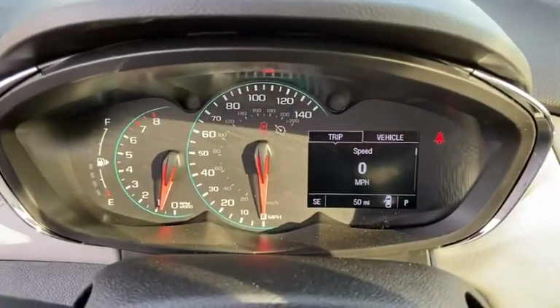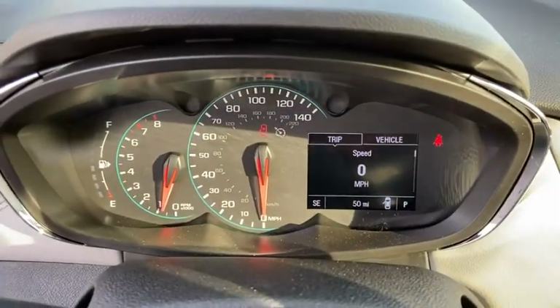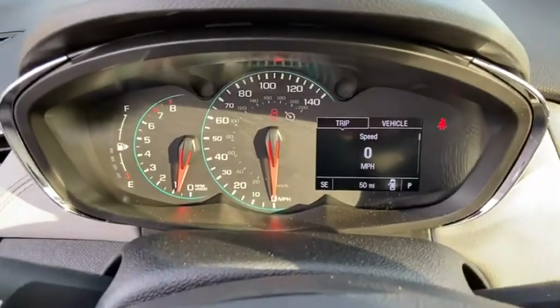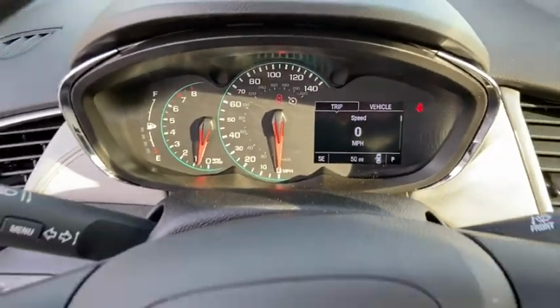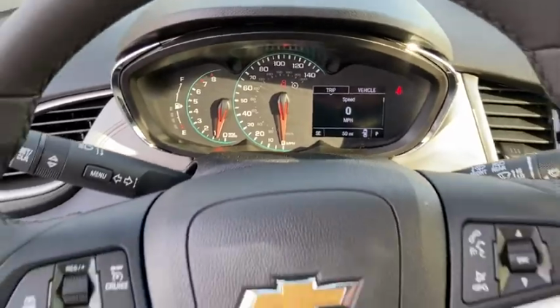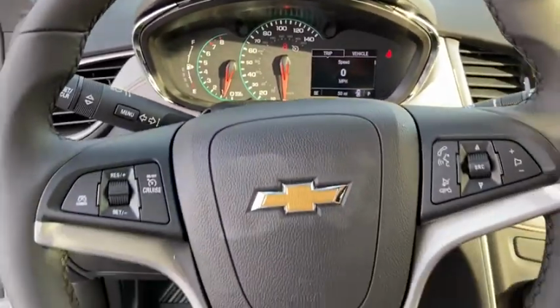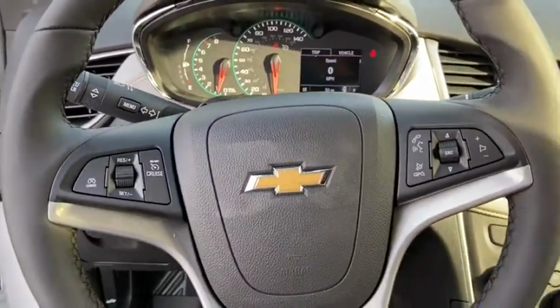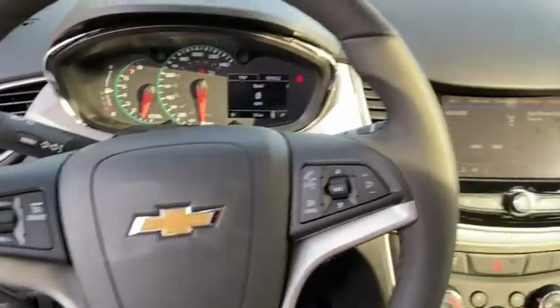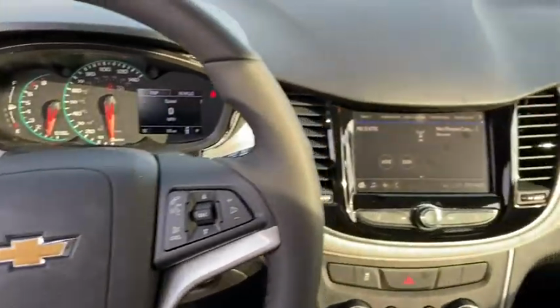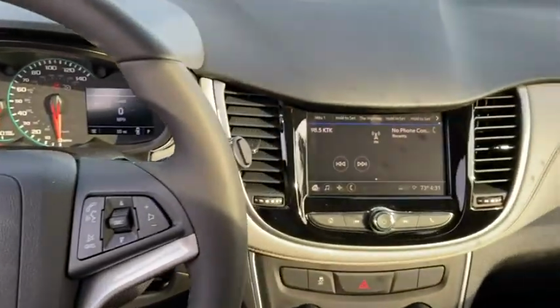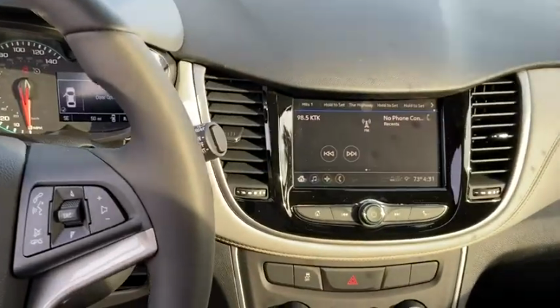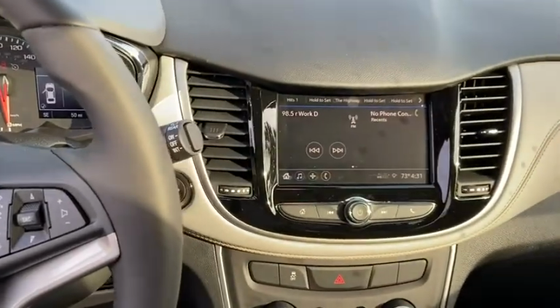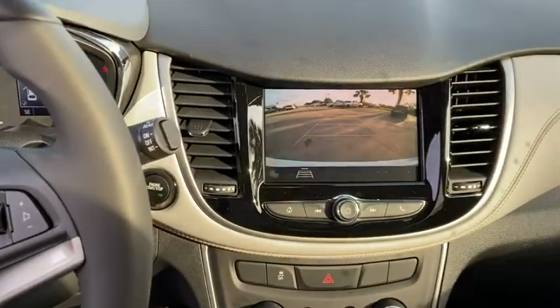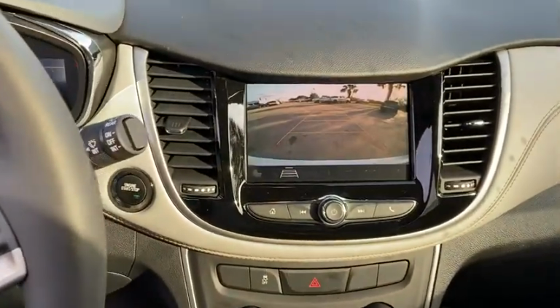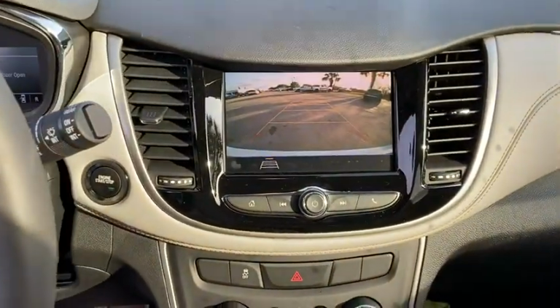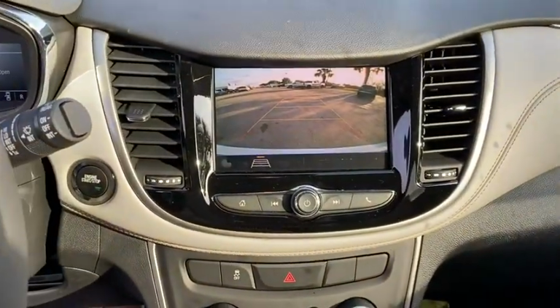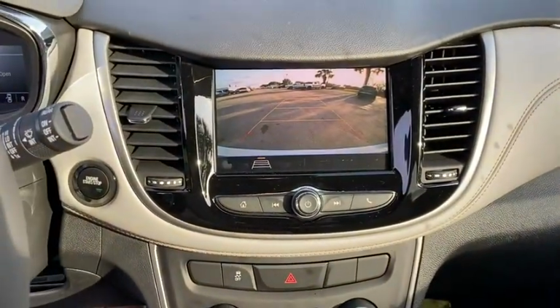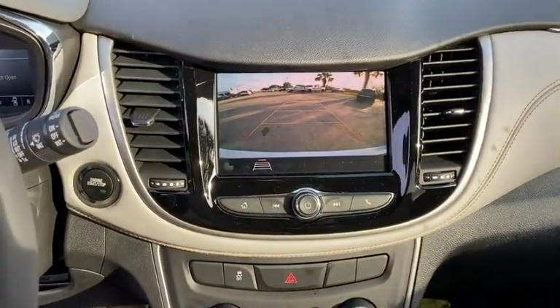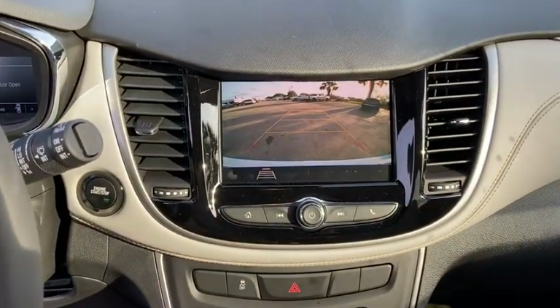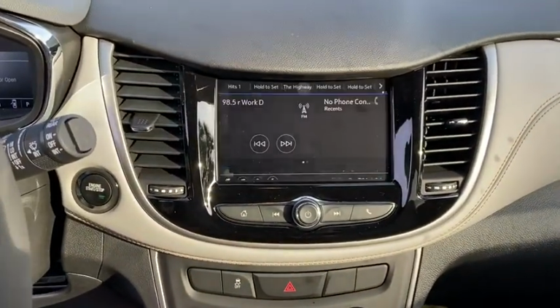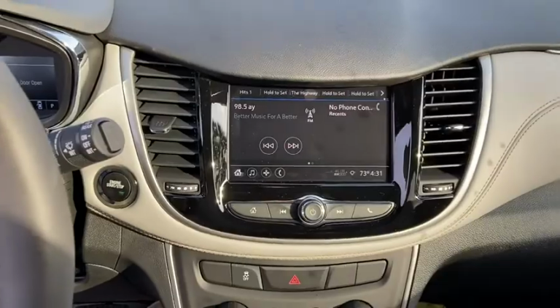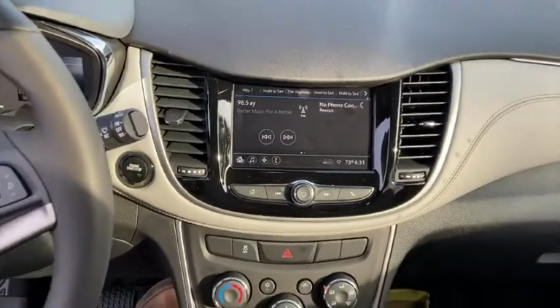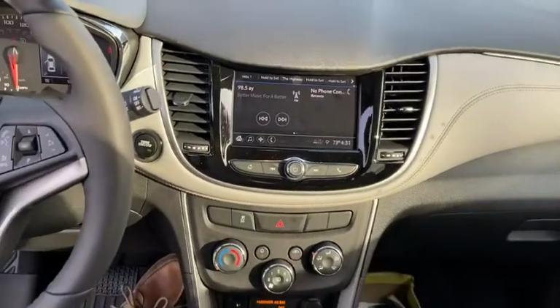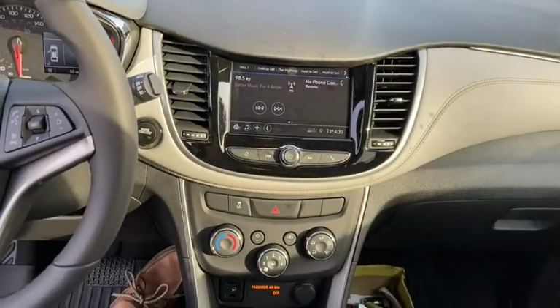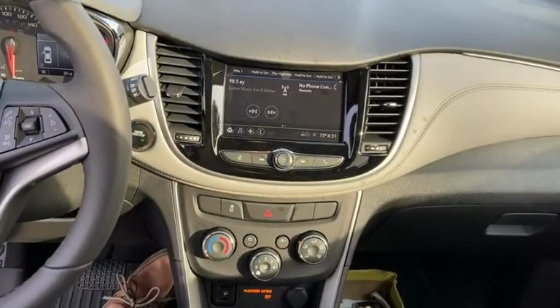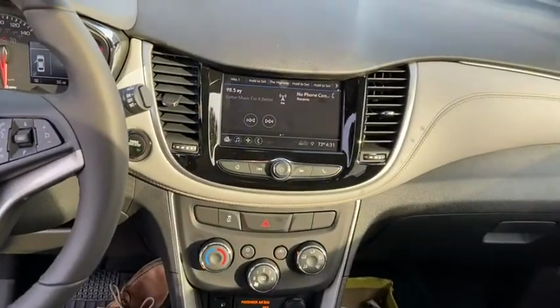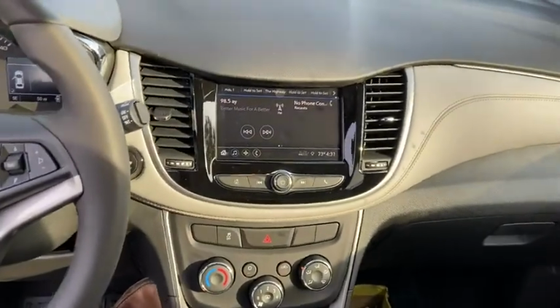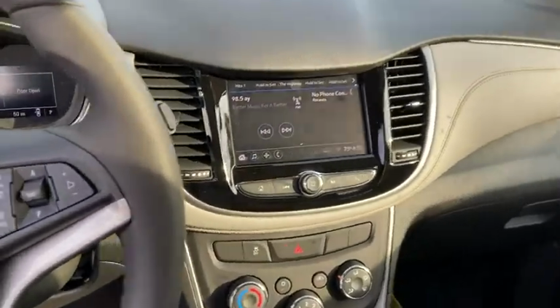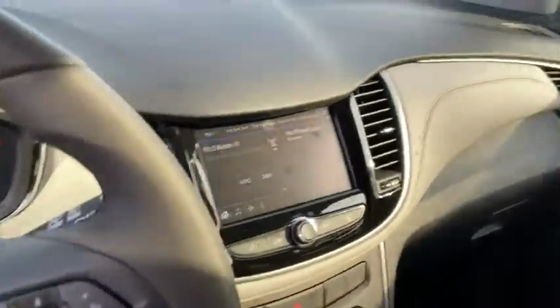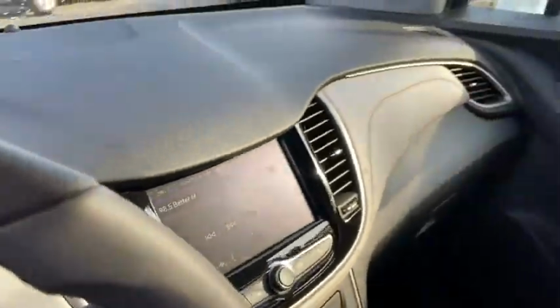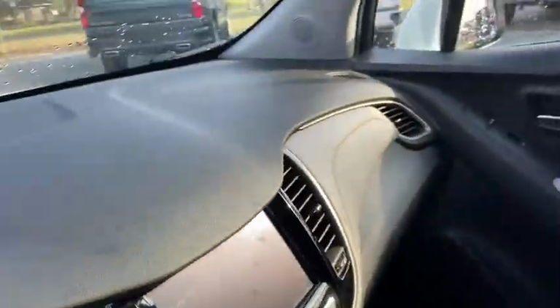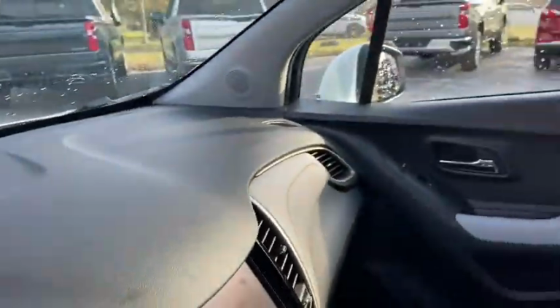Remote keyless entry, brake assist, tachometer, panic alarm, front reading lamps, driver vanity mirror, front bucket seats, rear window wiper, tilt steering wheel.